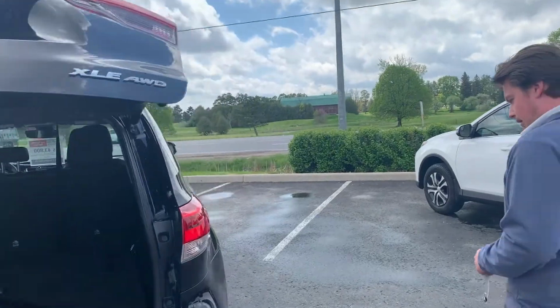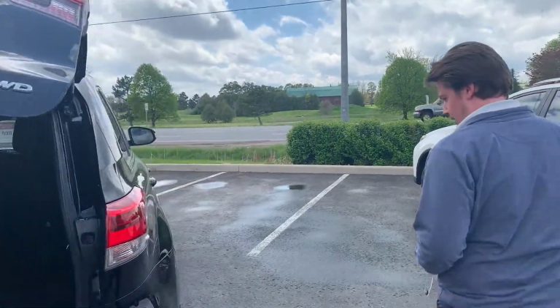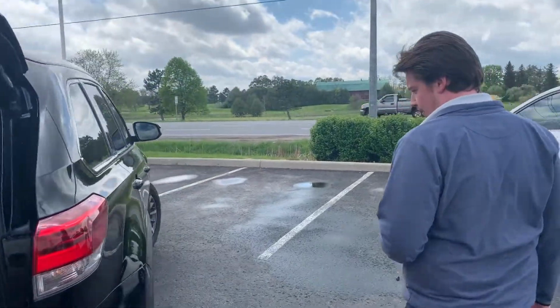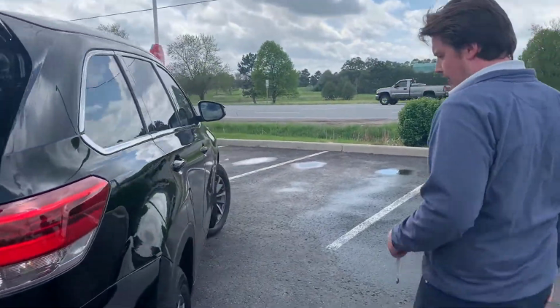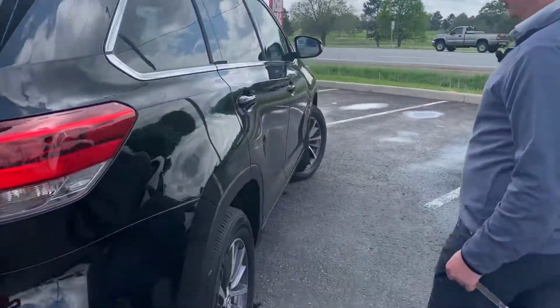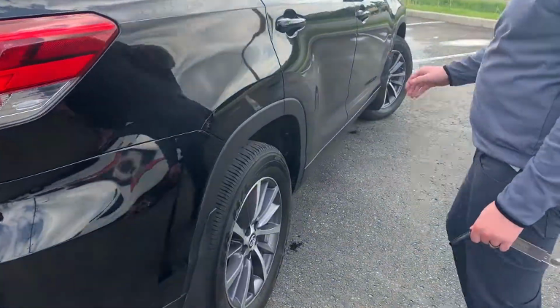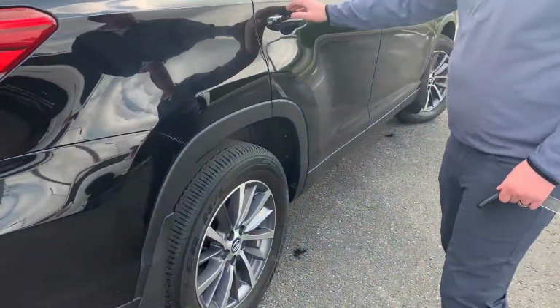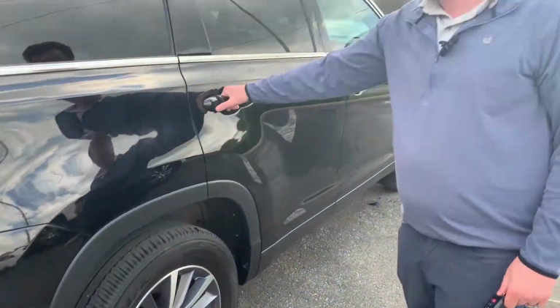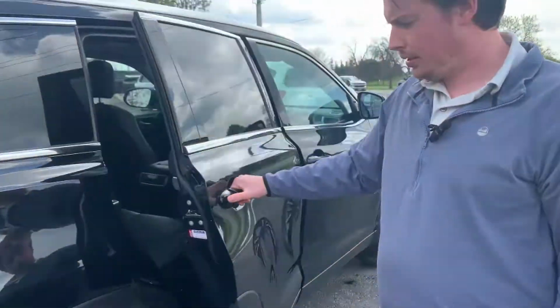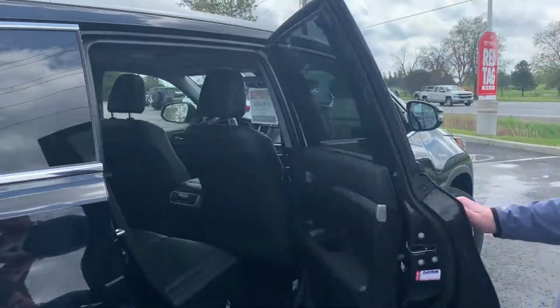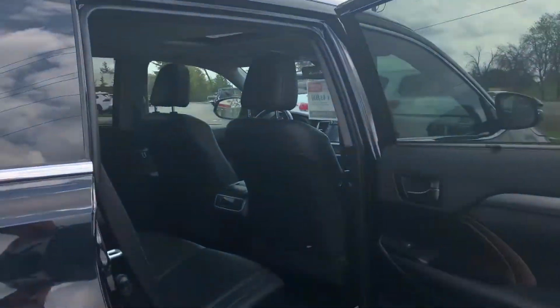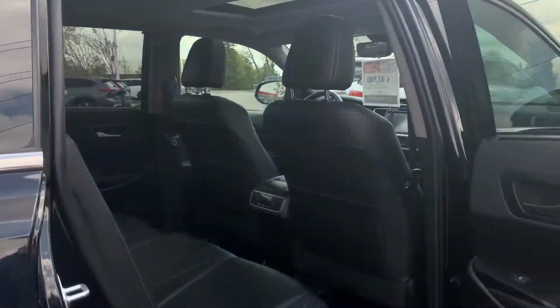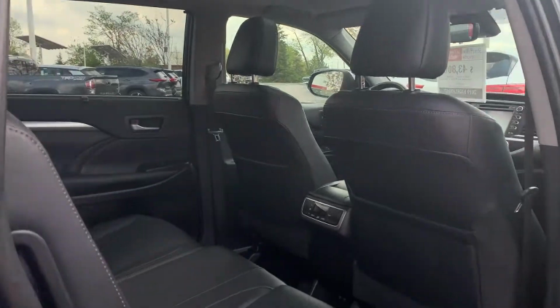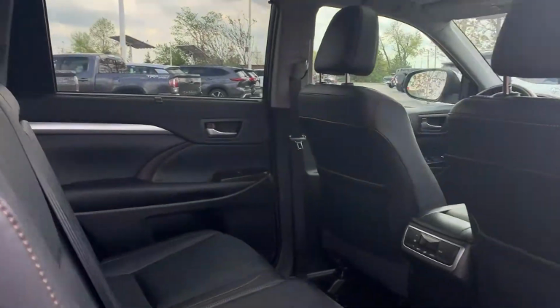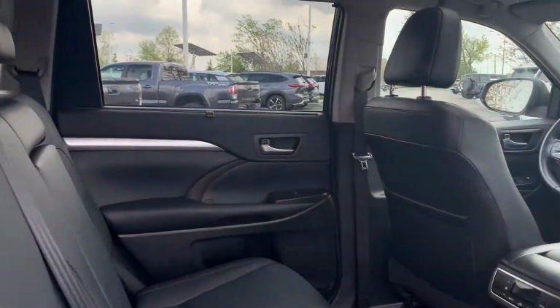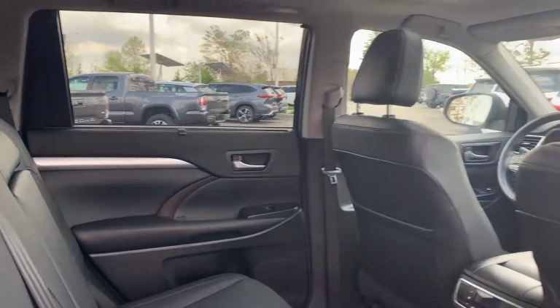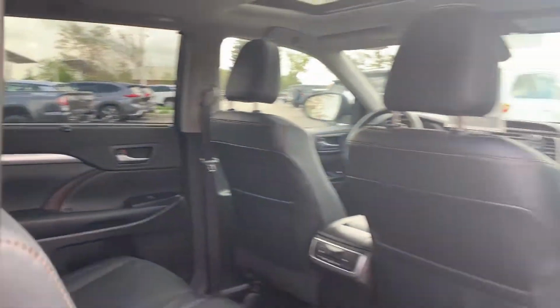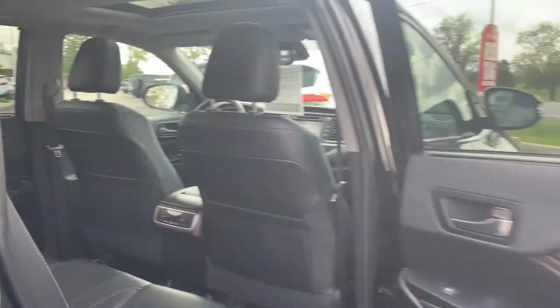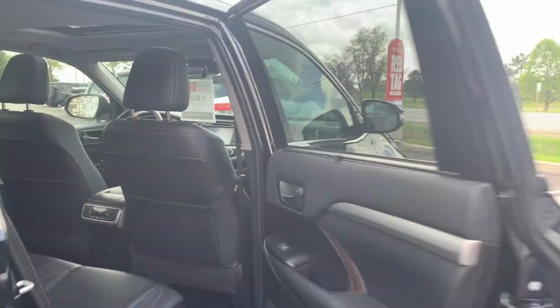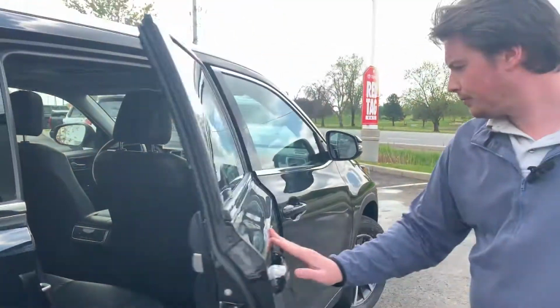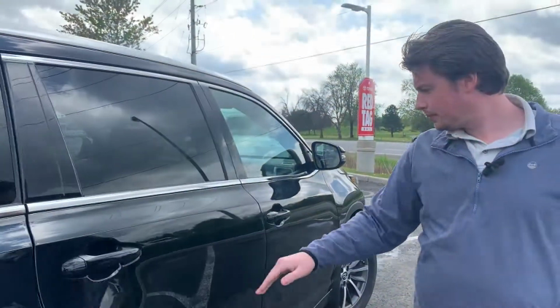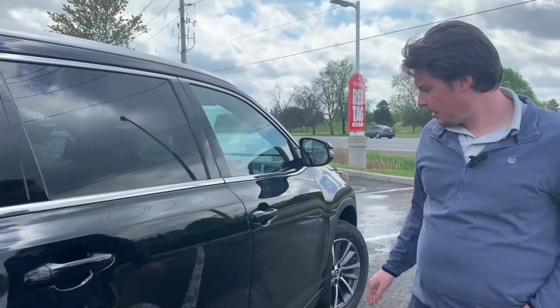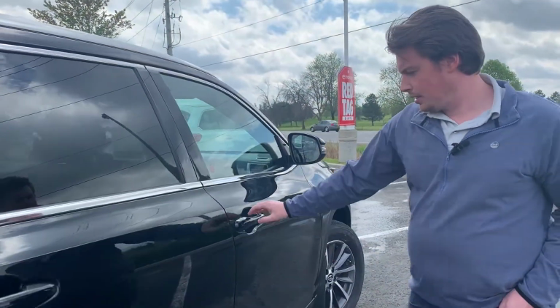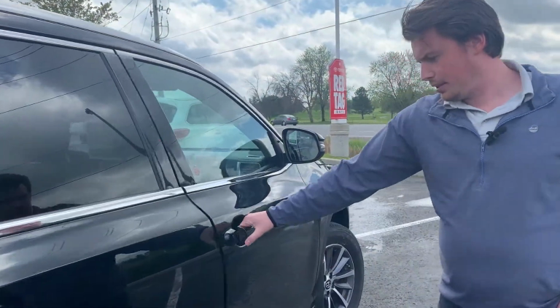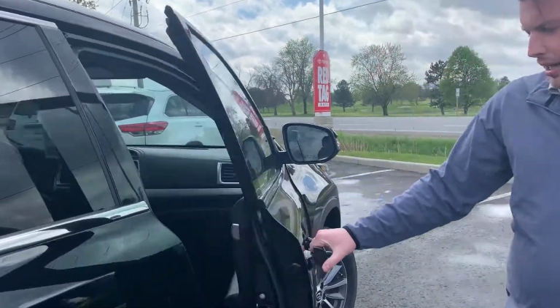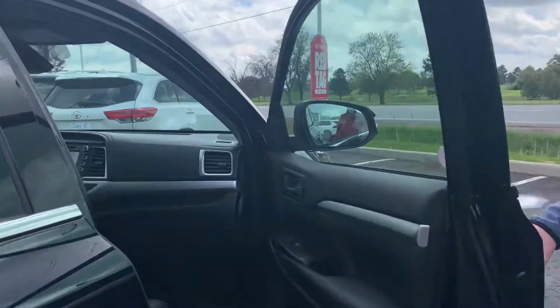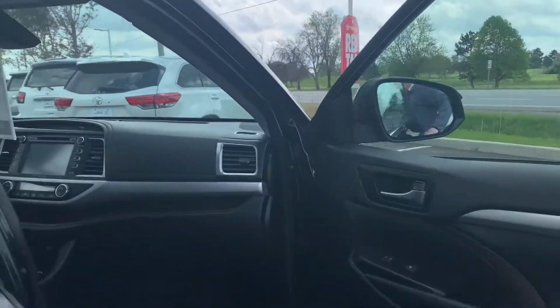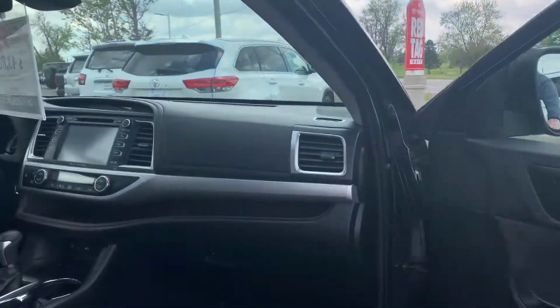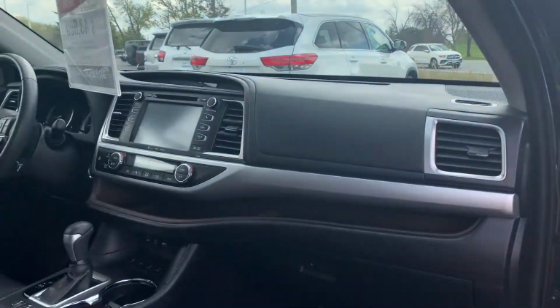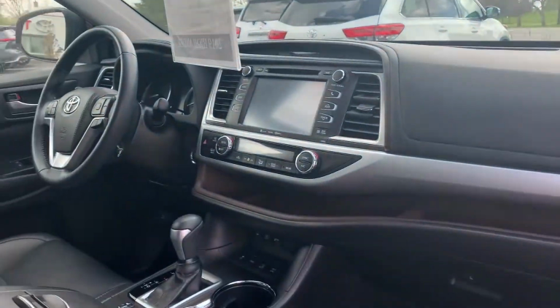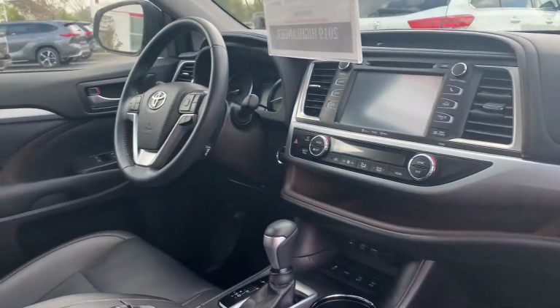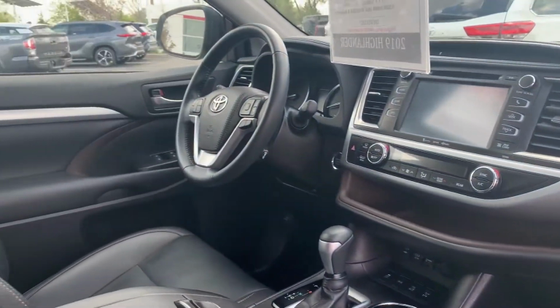It's got nice alloy wheels. We are selling this Toyota certified. You can see the black-on-black always looks good, and it's got the nice rubber floor mats.